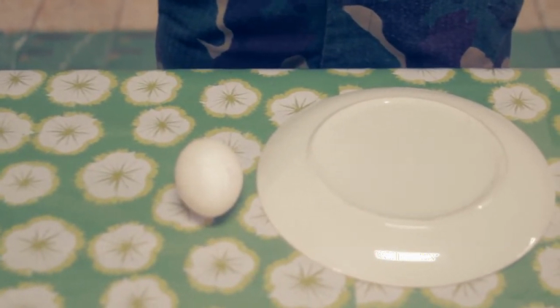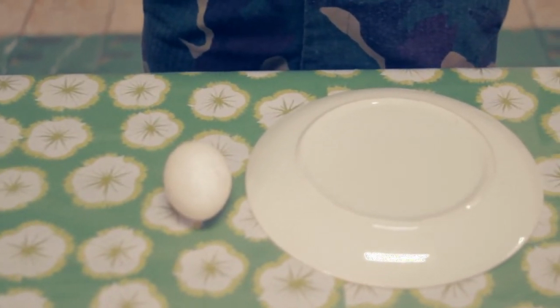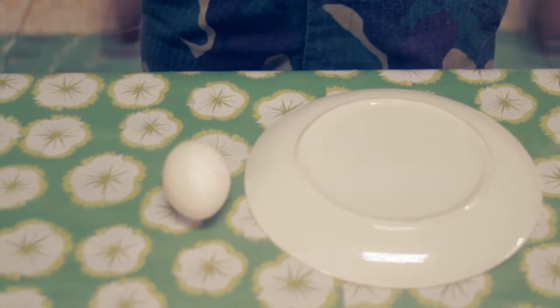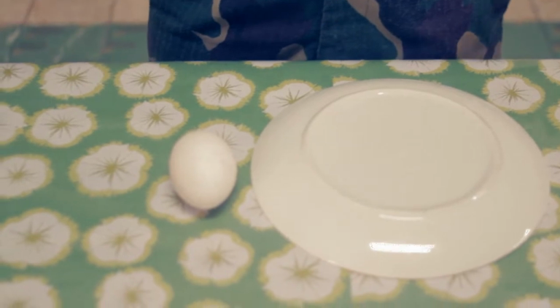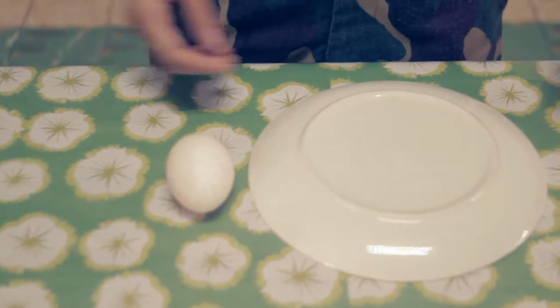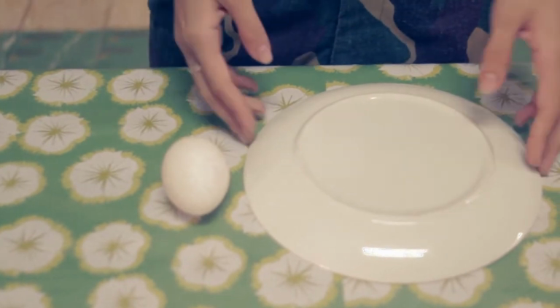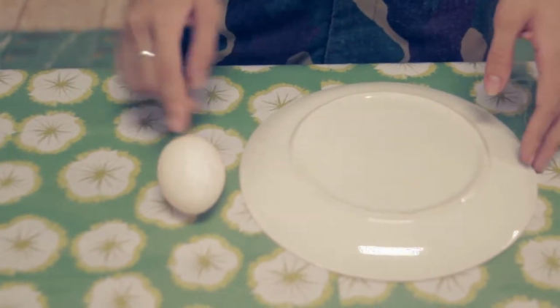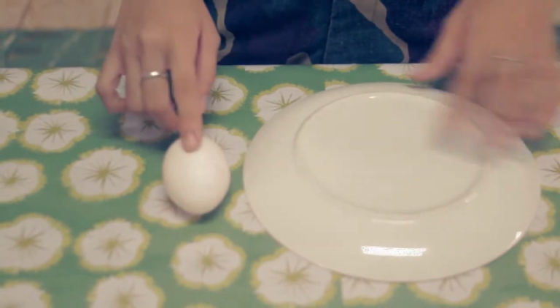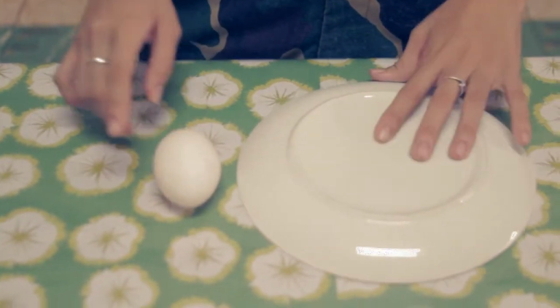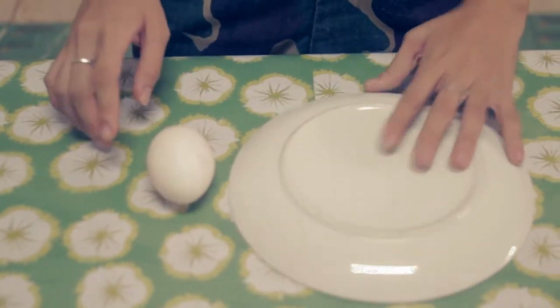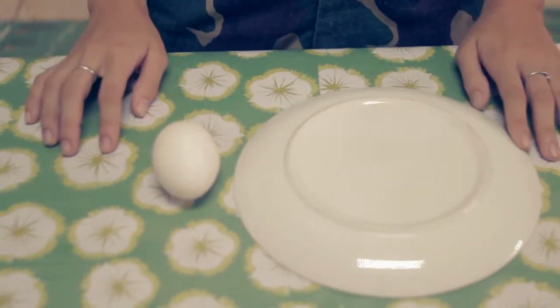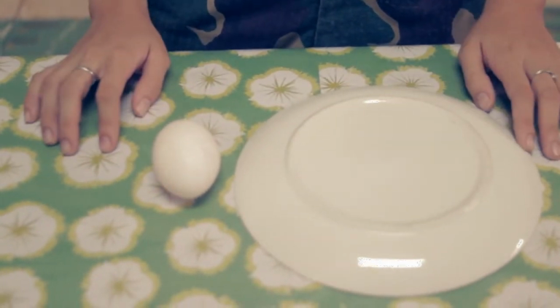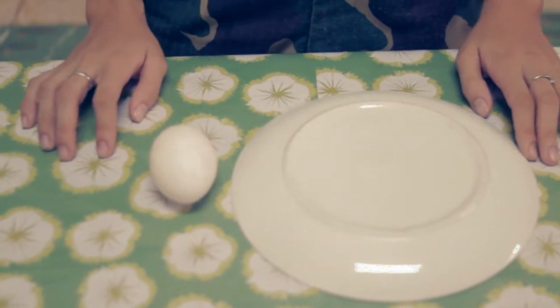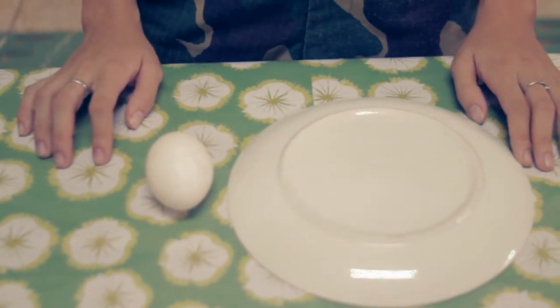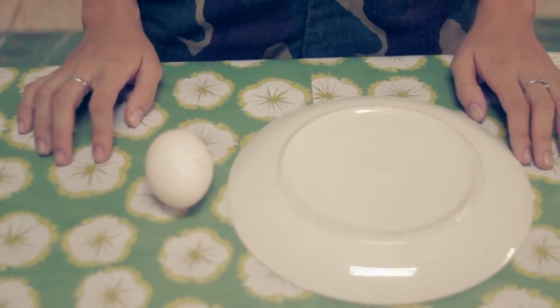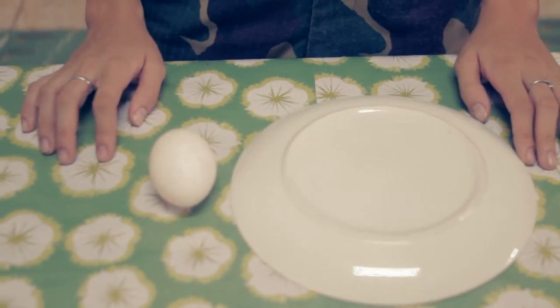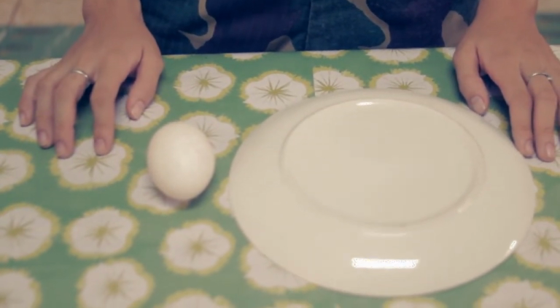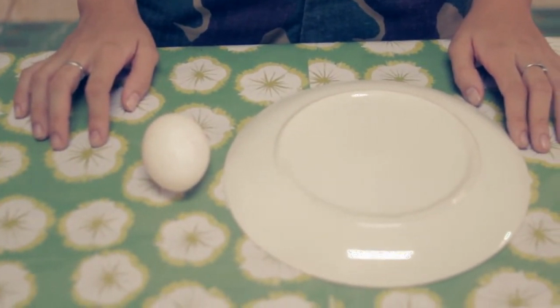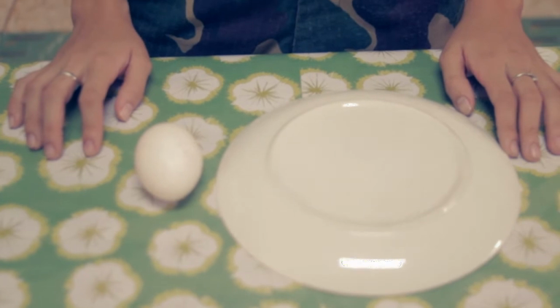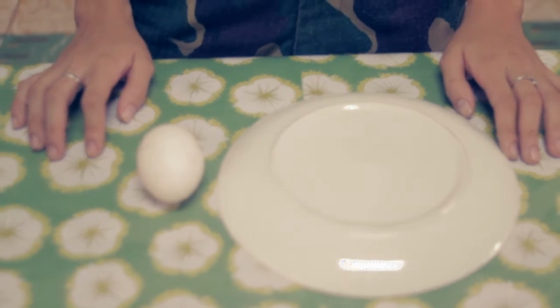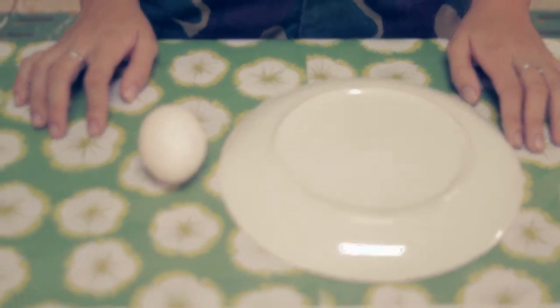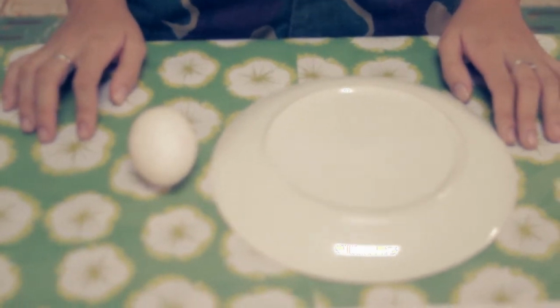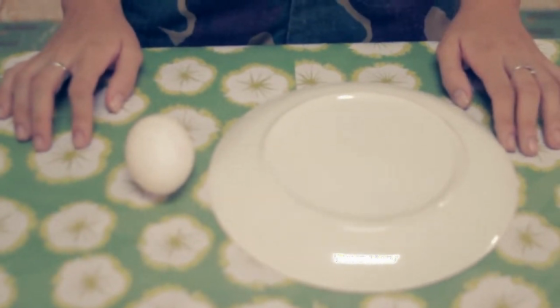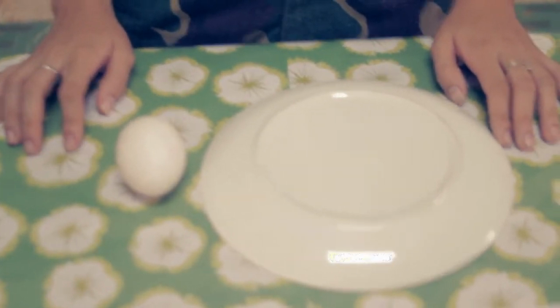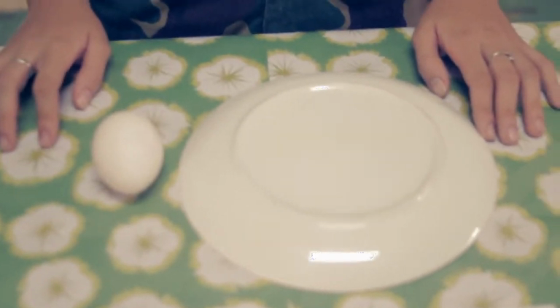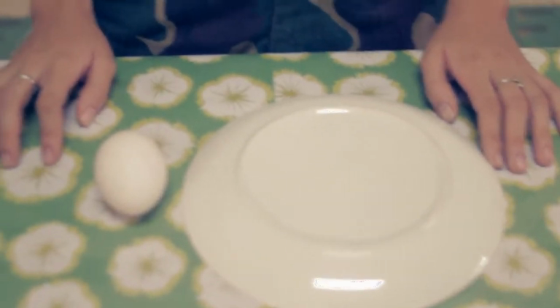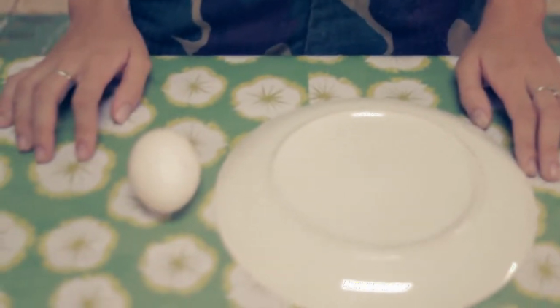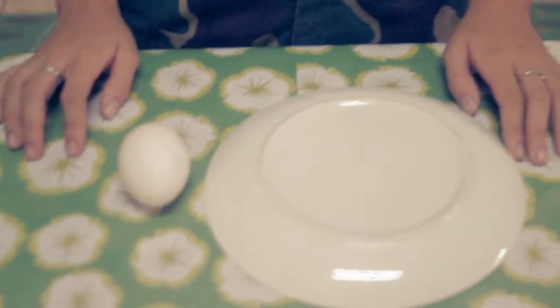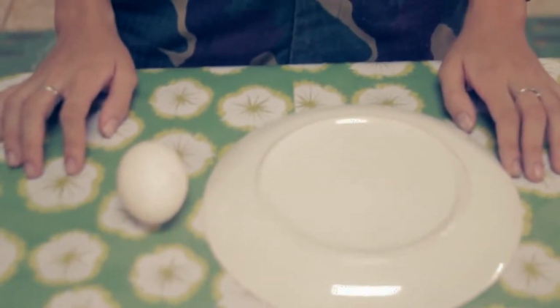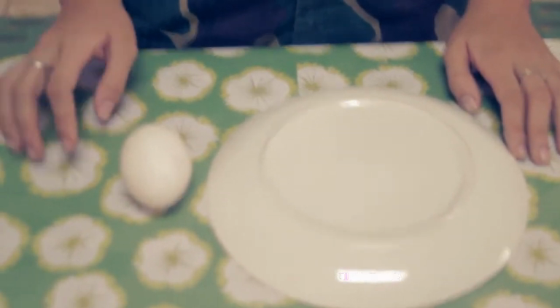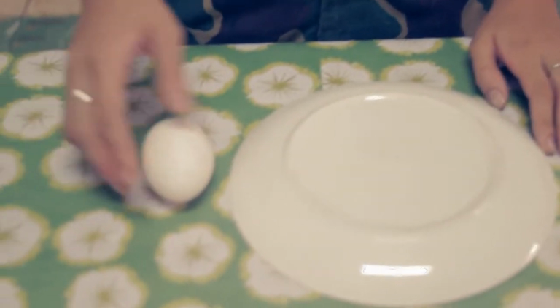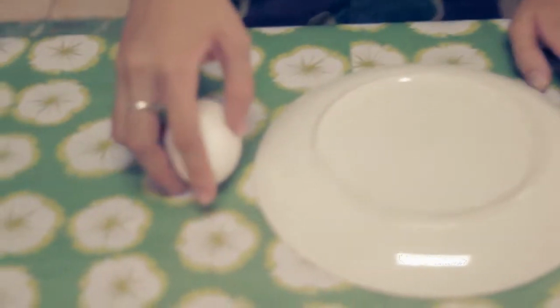Draw egg balancing trick. Materials needed: a raw egg and a plate. Procedures: Prepare the materials. Turn the plate over. Try to balance the egg on the platform.